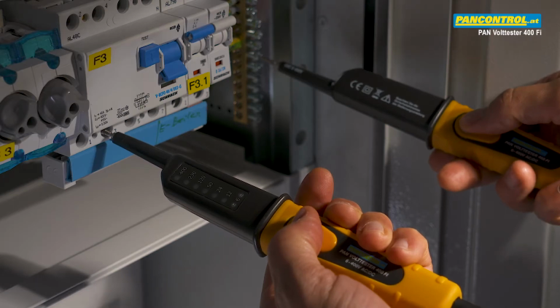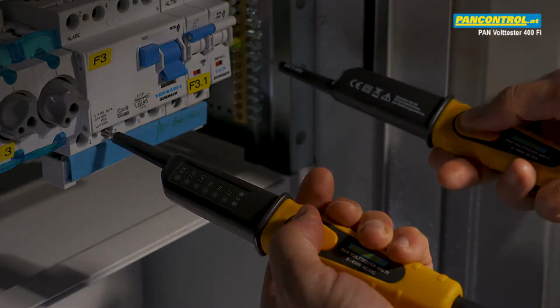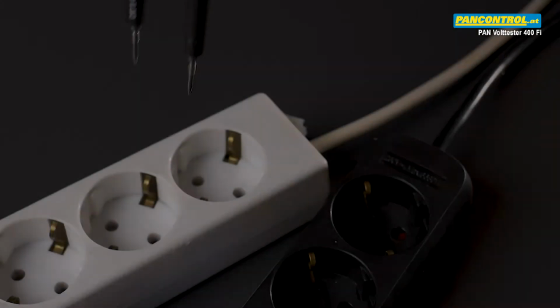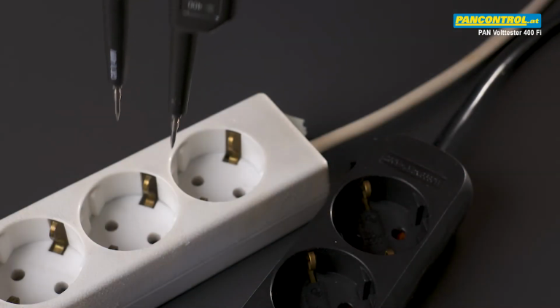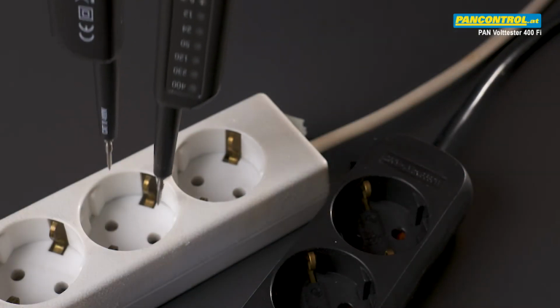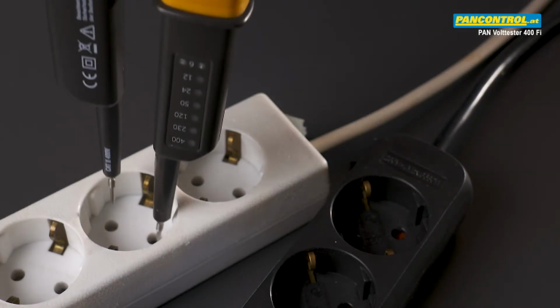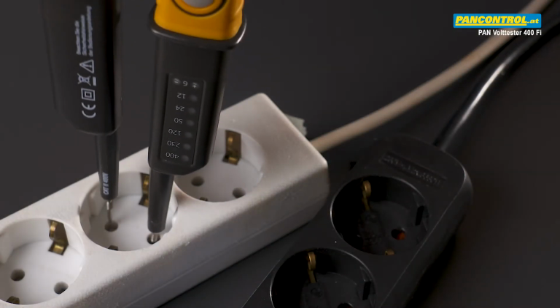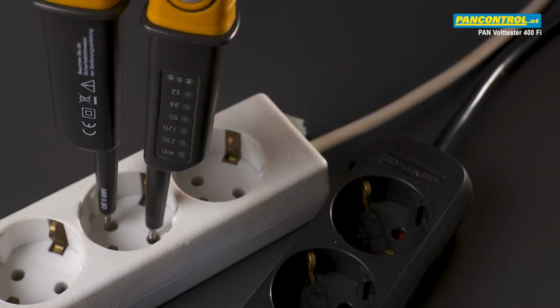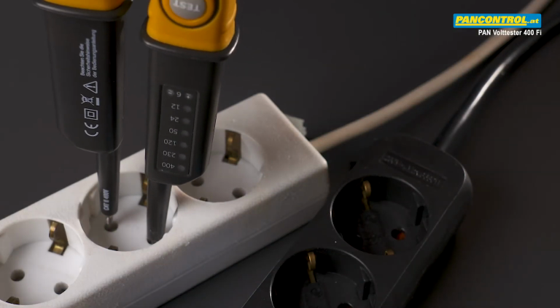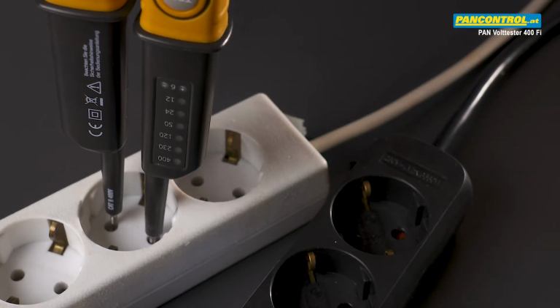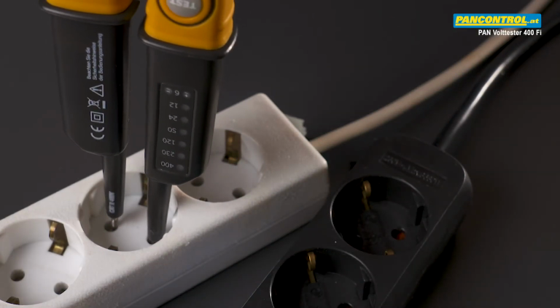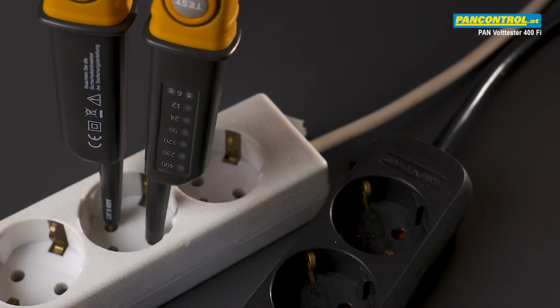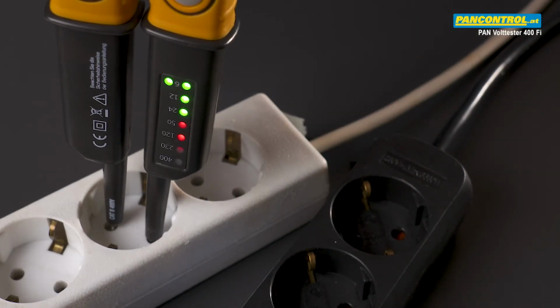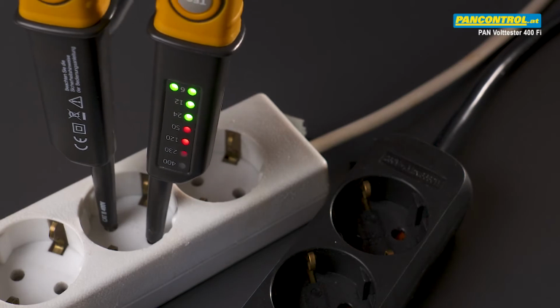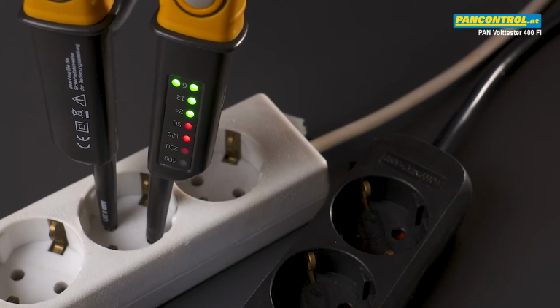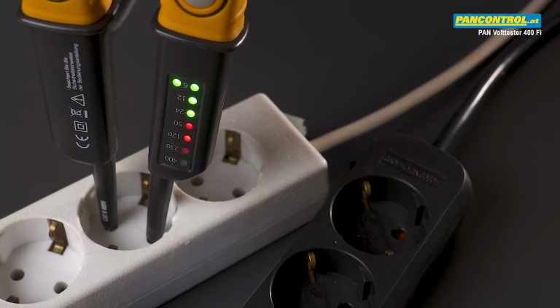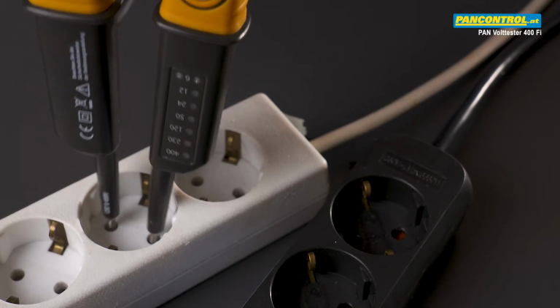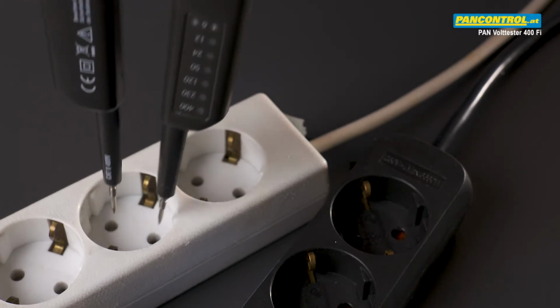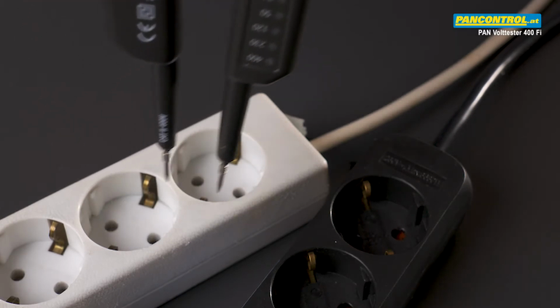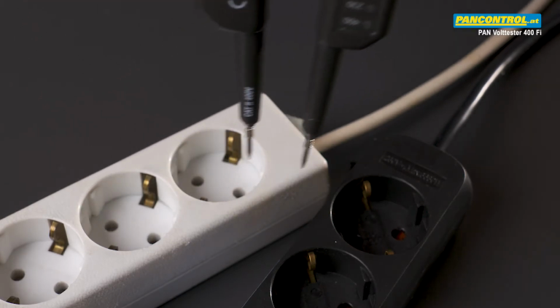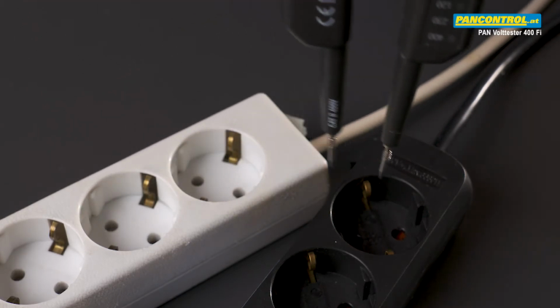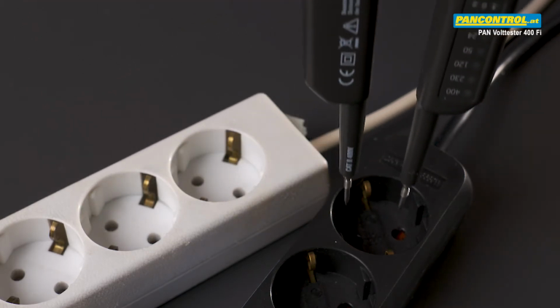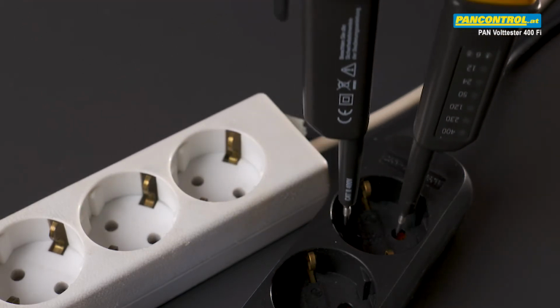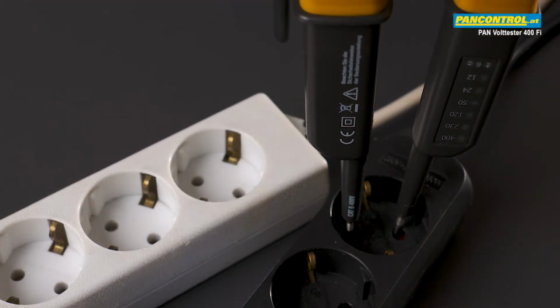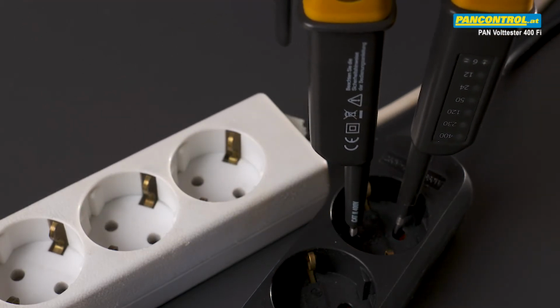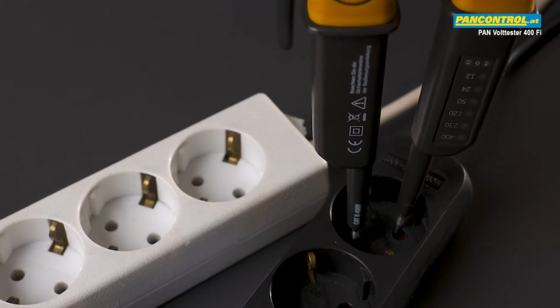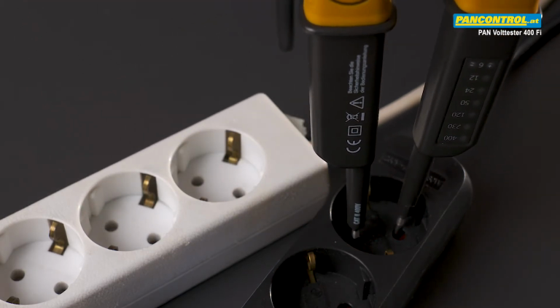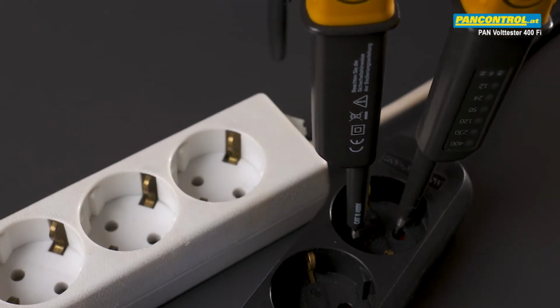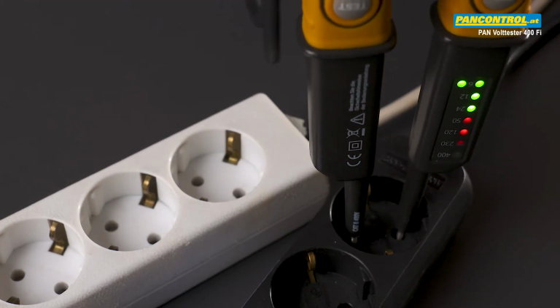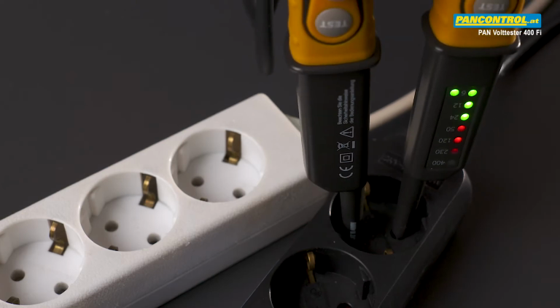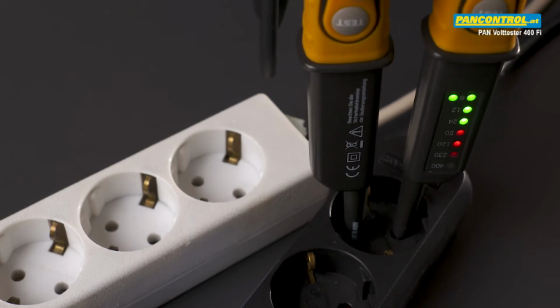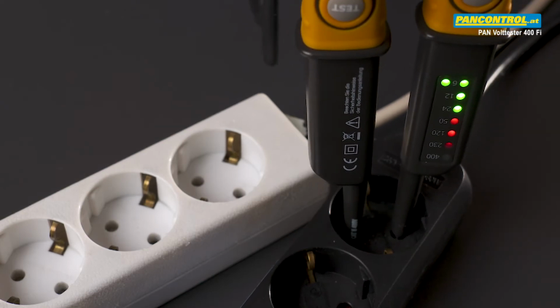With the thin test tips of the tester it is sometimes difficult to get proper contact in an outlet, especially if the outlet has contact protection.